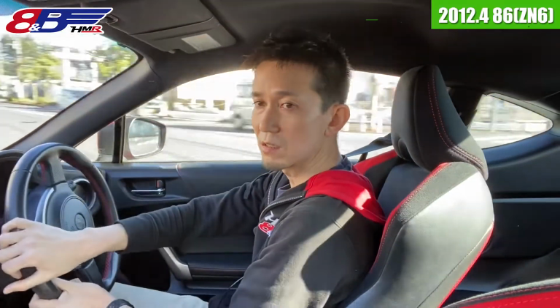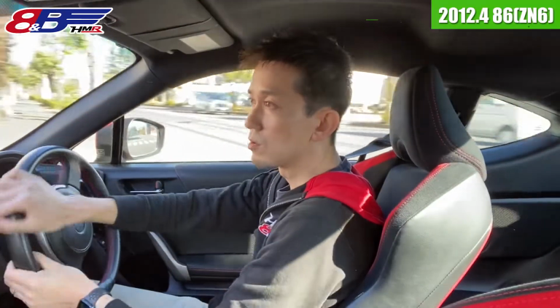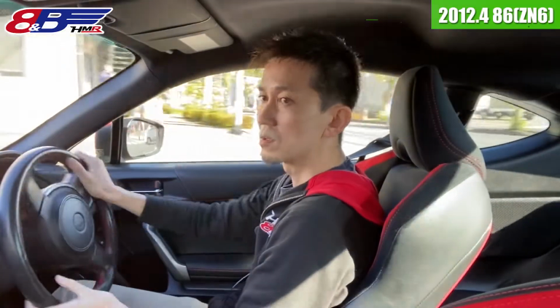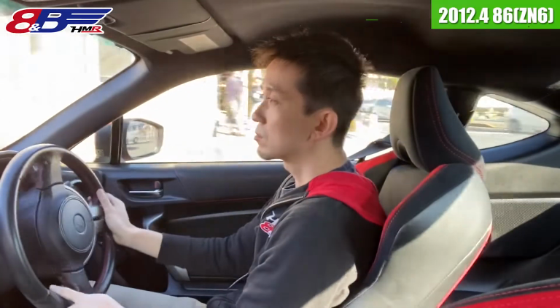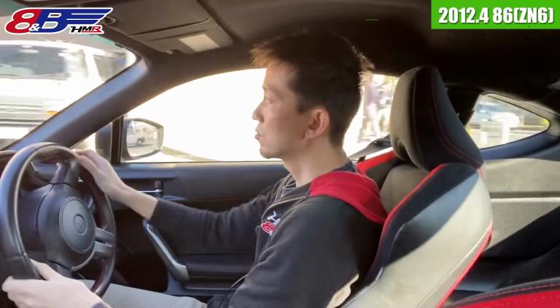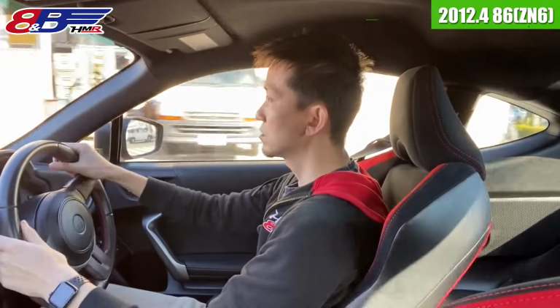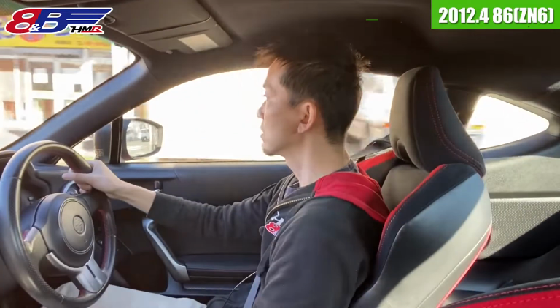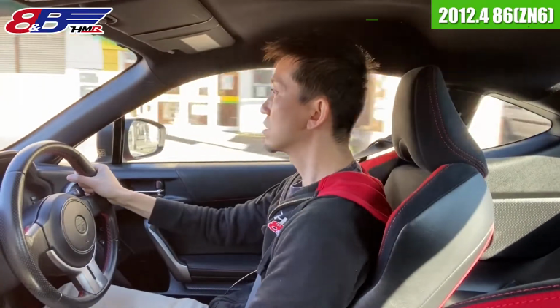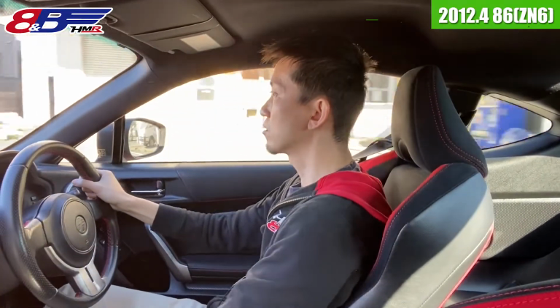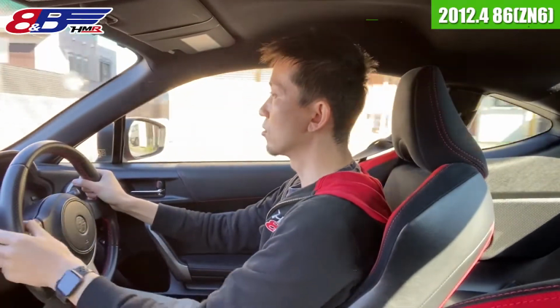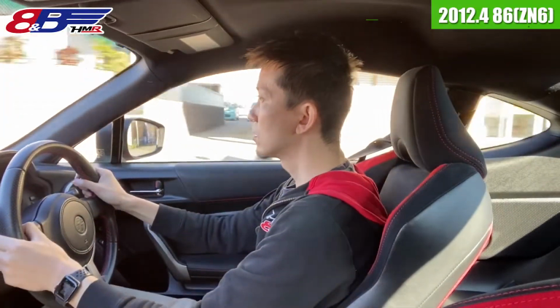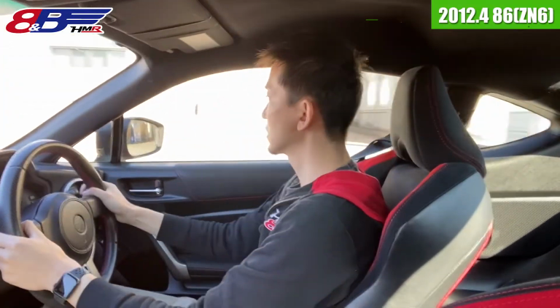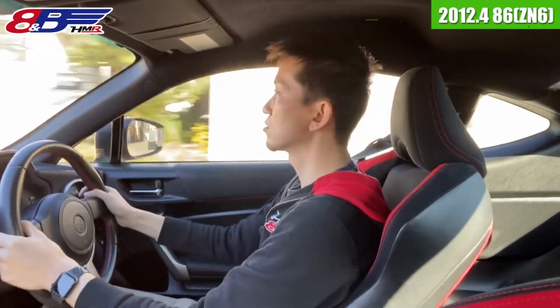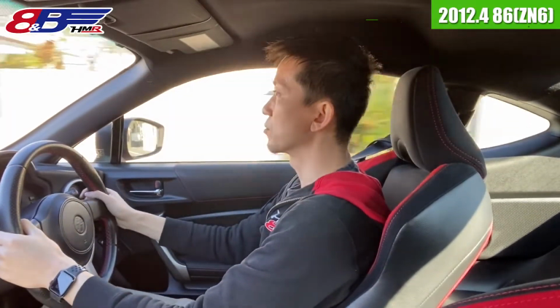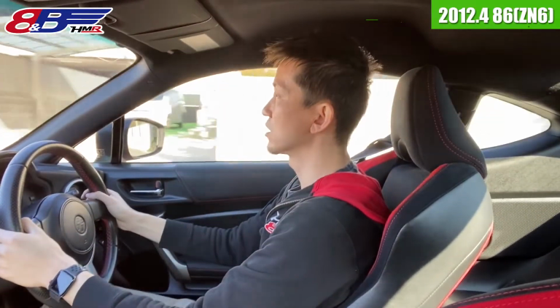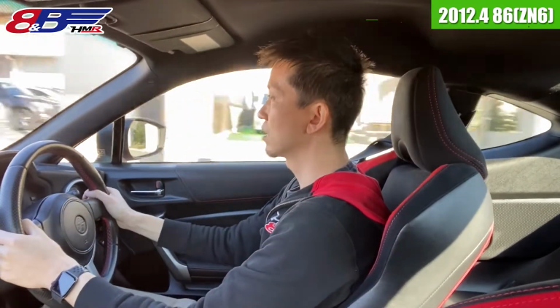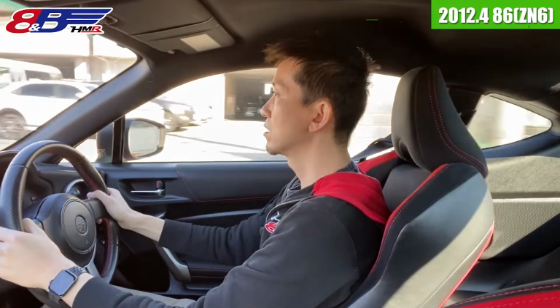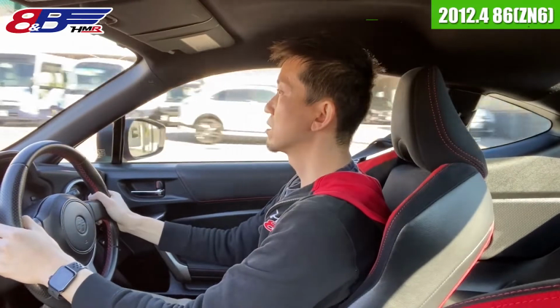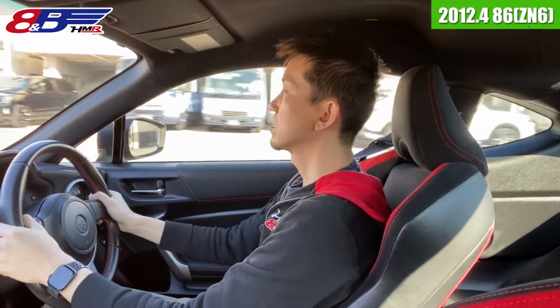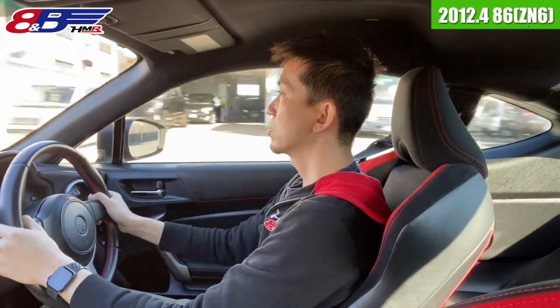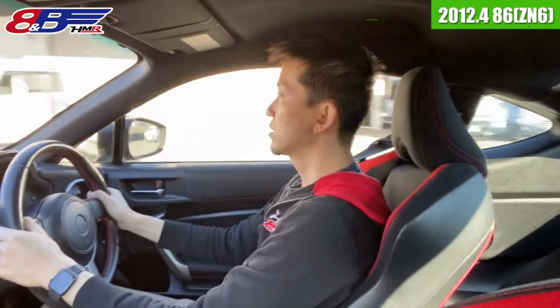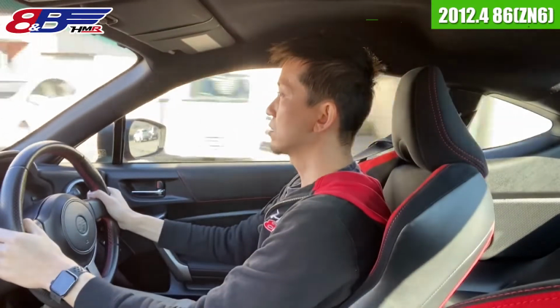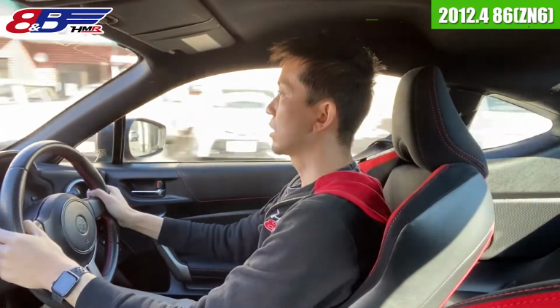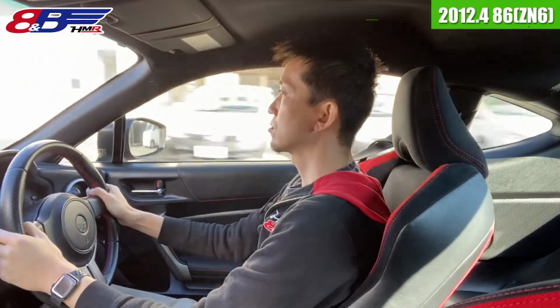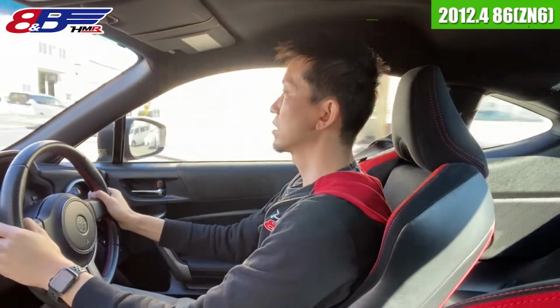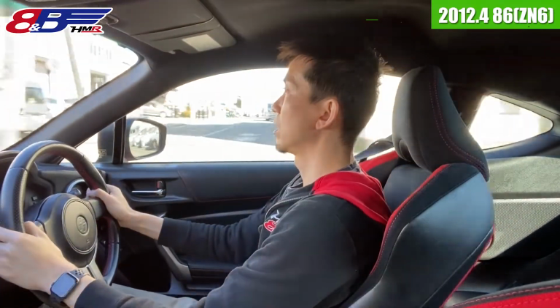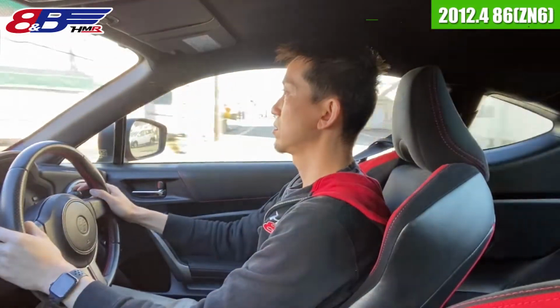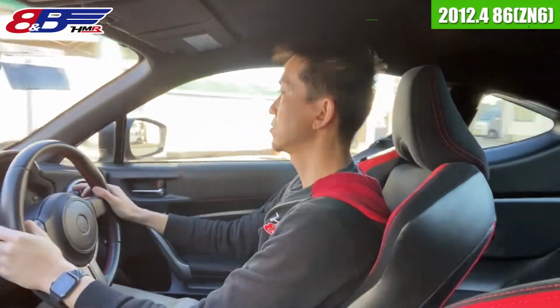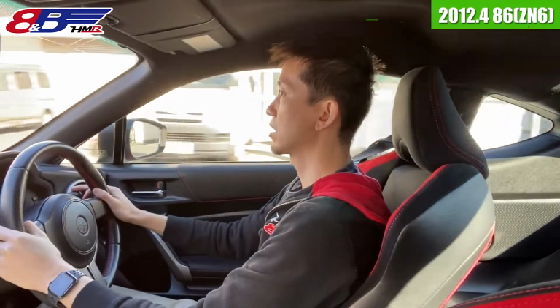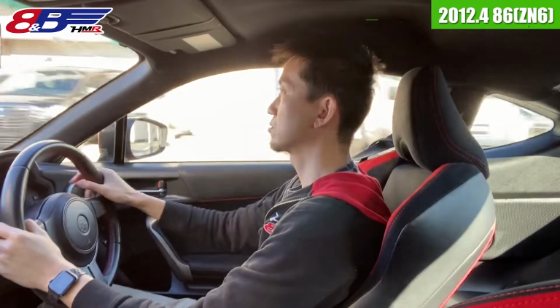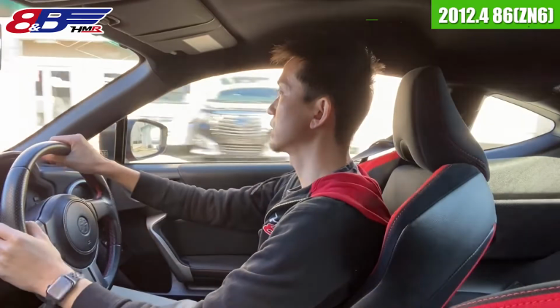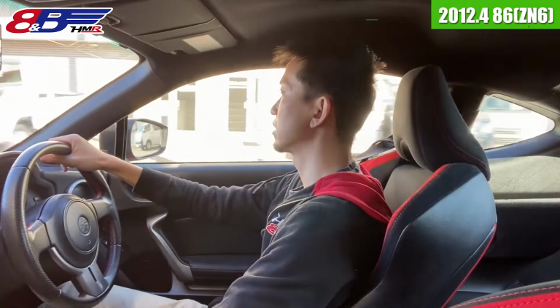結構今ね、86・BRZの値段も上がってきてるので、これぐらいの価格で買える86ちょっと少なくなってきてるかなっていう感じもありますけど、まあそんなにゴテゴテとこう車内パーツが付いてるわけじゃないんですけども、これをベースにいろいろとカスタムしていくというのでもいいんじゃないですかね。メカニカル的には特段何か不具合抱えてそうな感じはないですね。